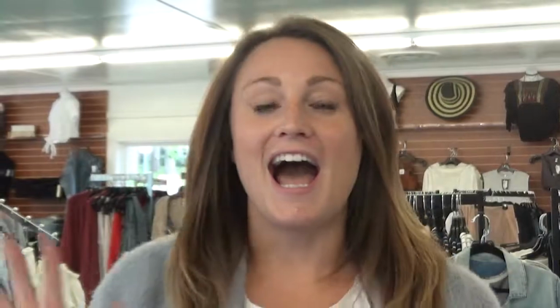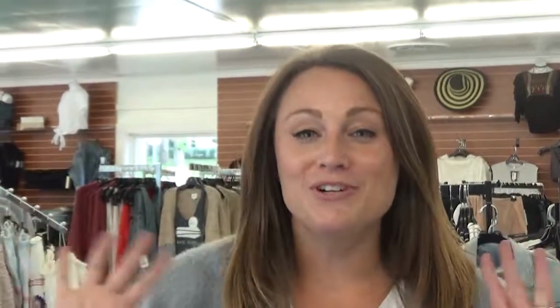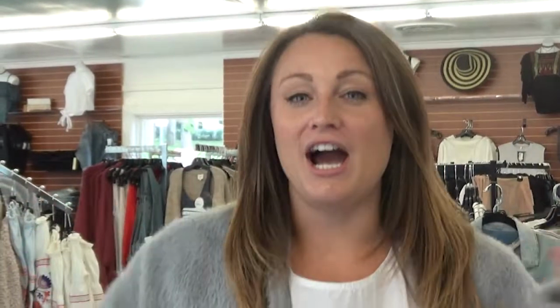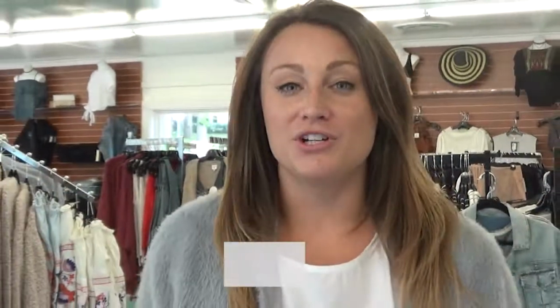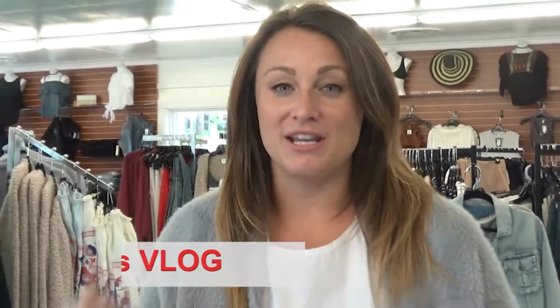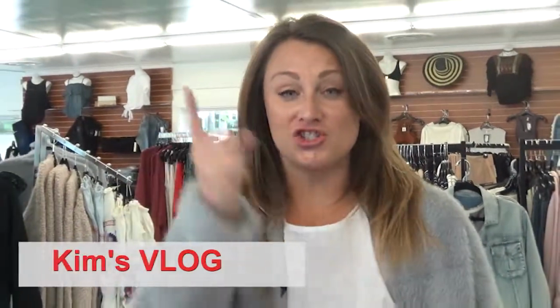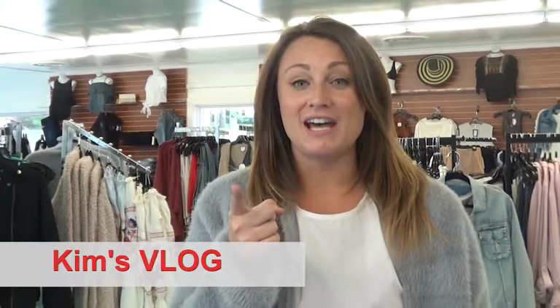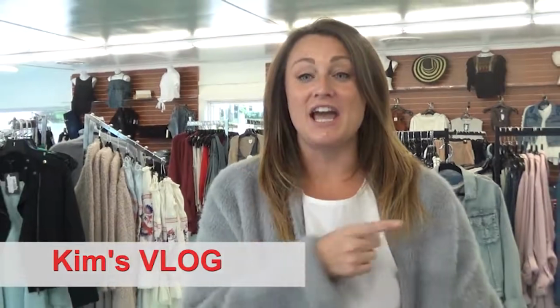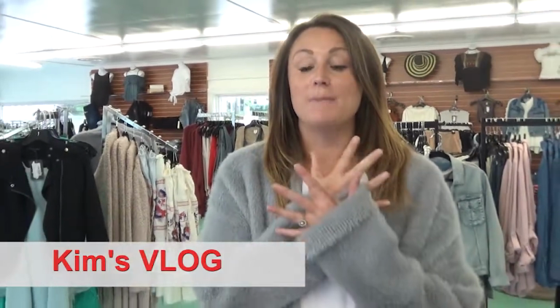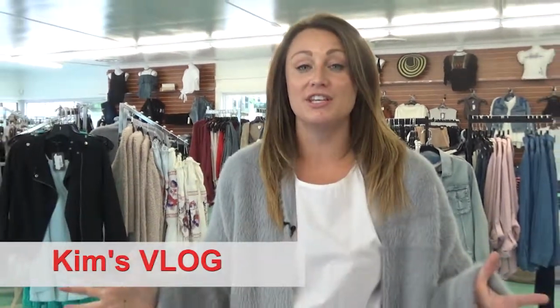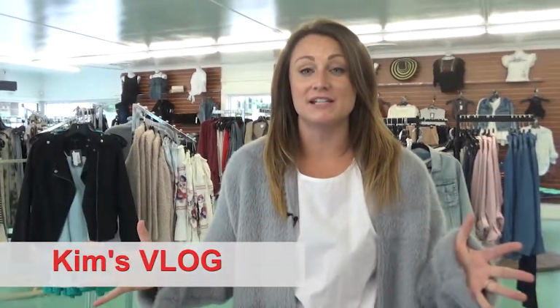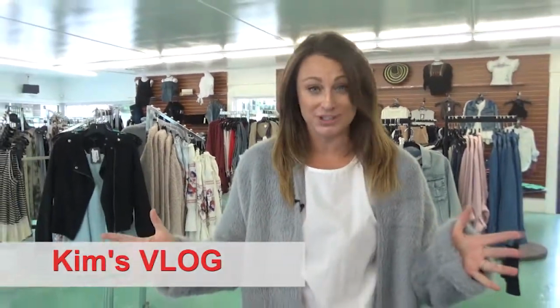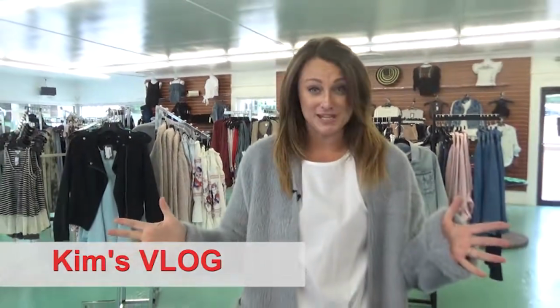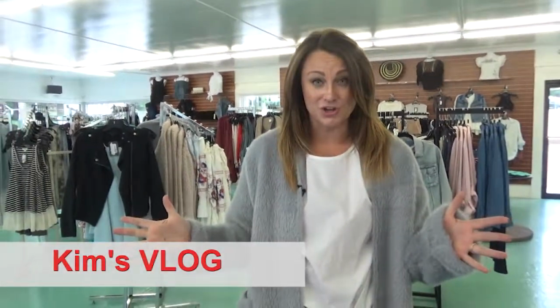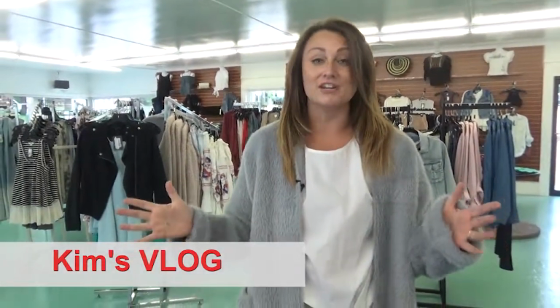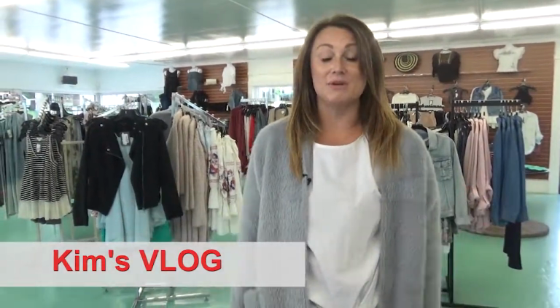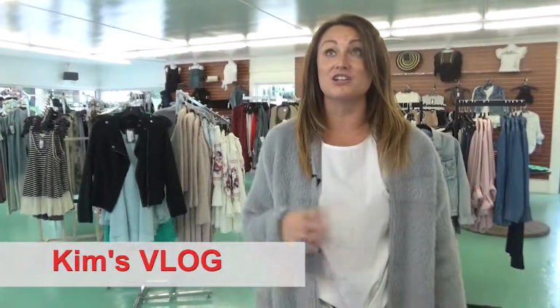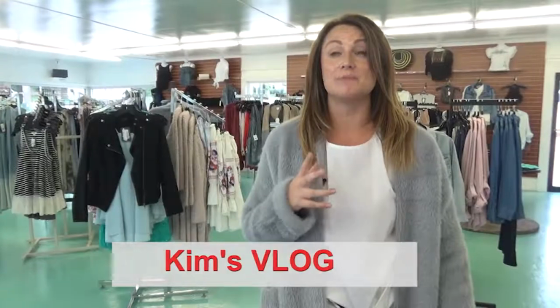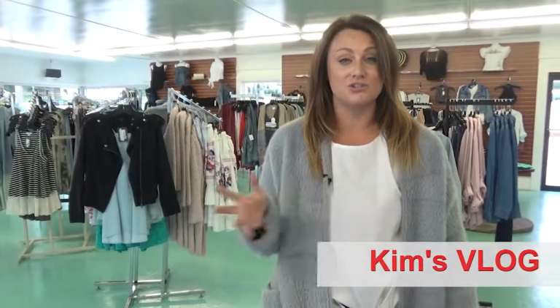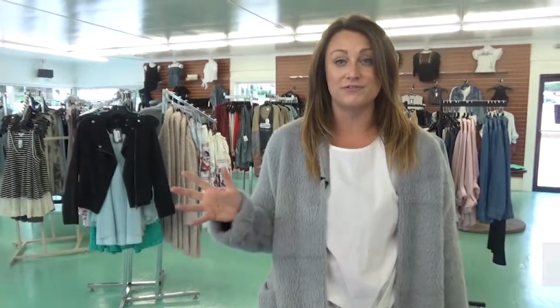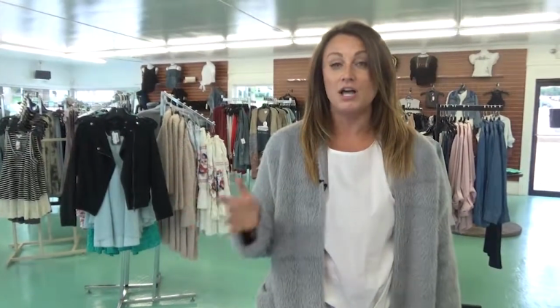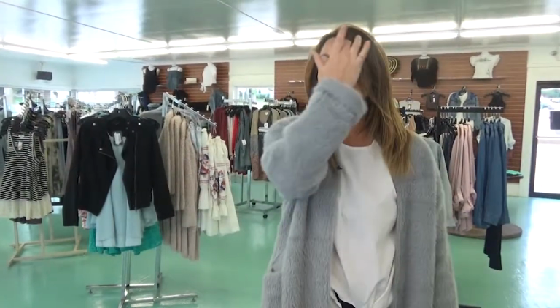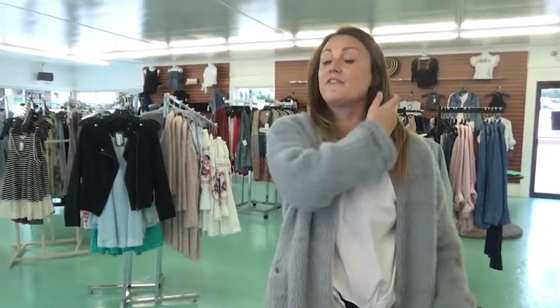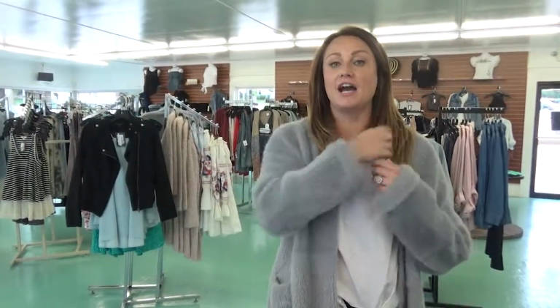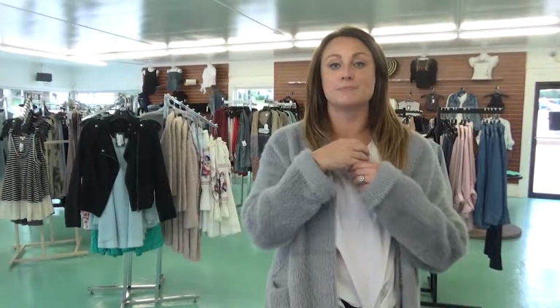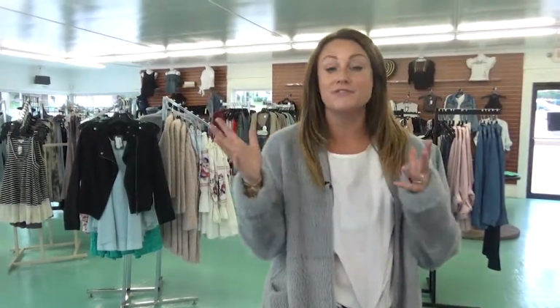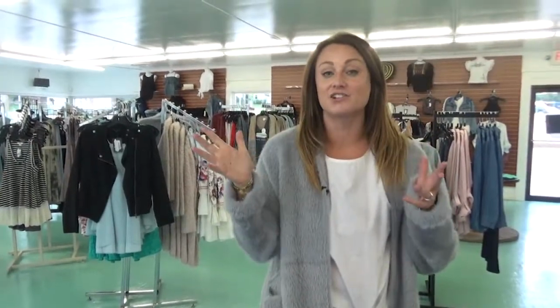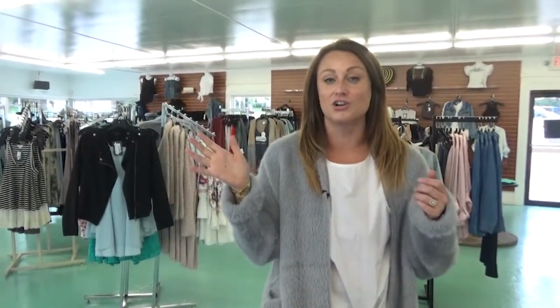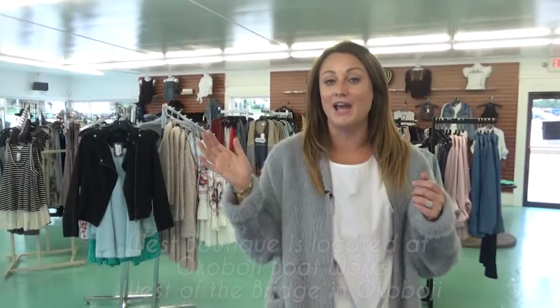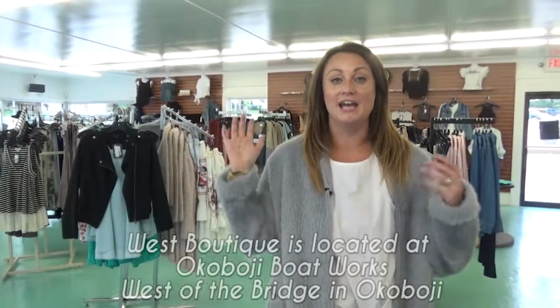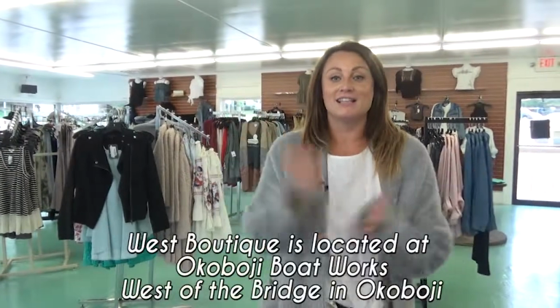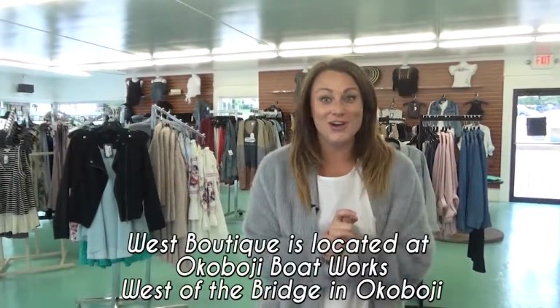Hi Okoboji! I'm going to try to make this super fast because I have a bajillion things that I'm completely obsessed with to show you that just came in literally in the past two days for fall. Some stuff that I just pulled off the FedEx truck to show you — let's get to it!